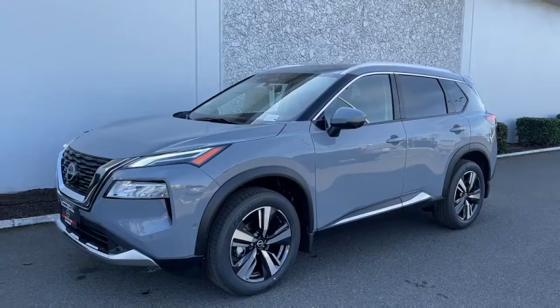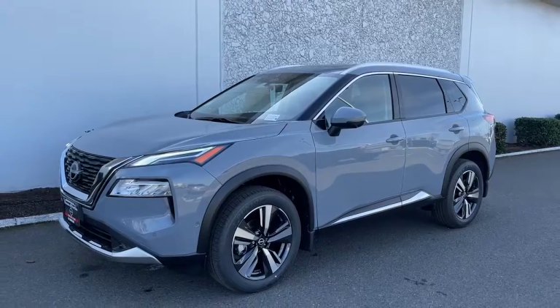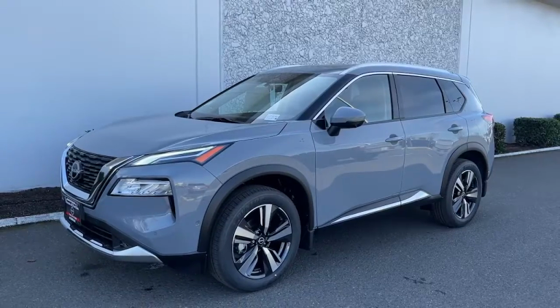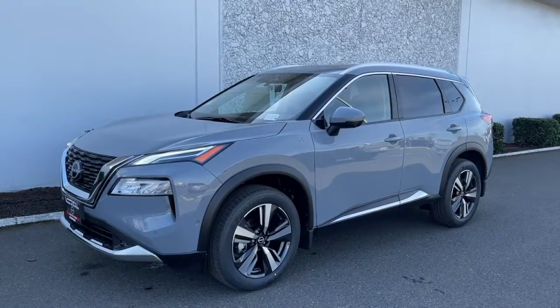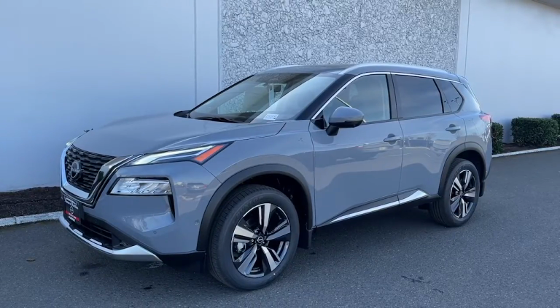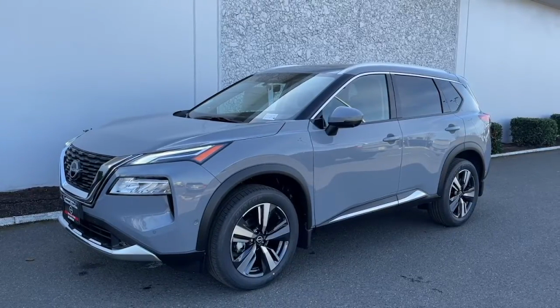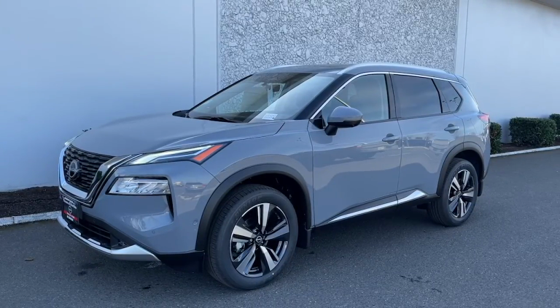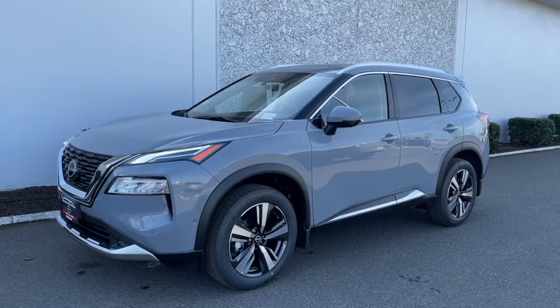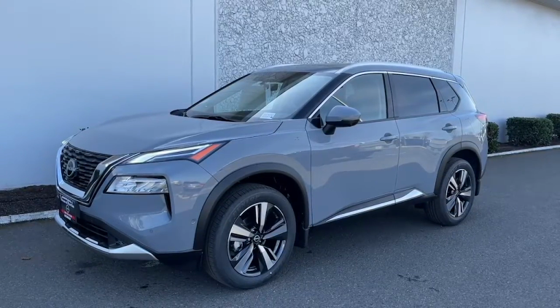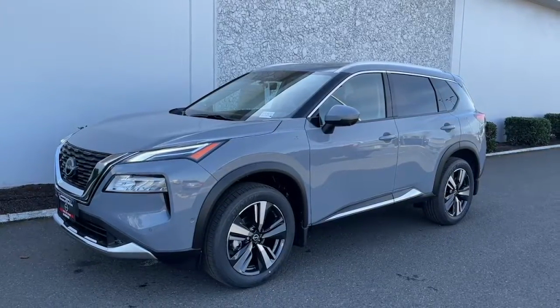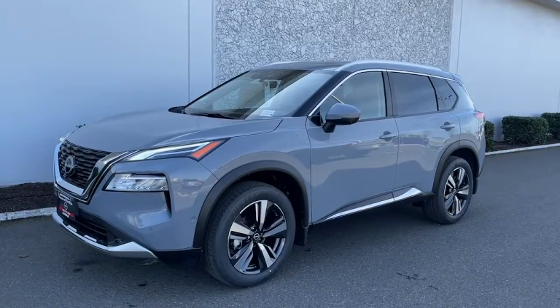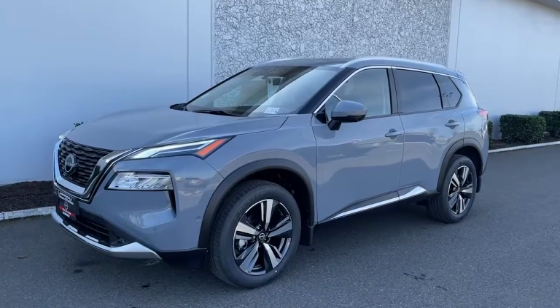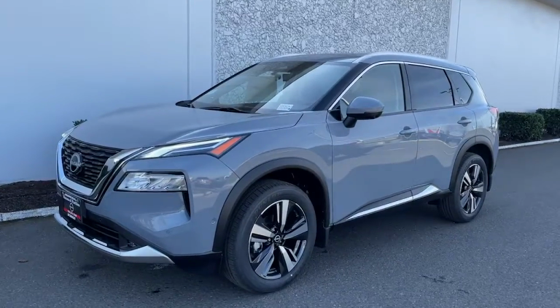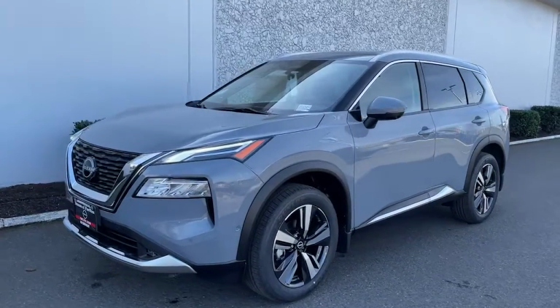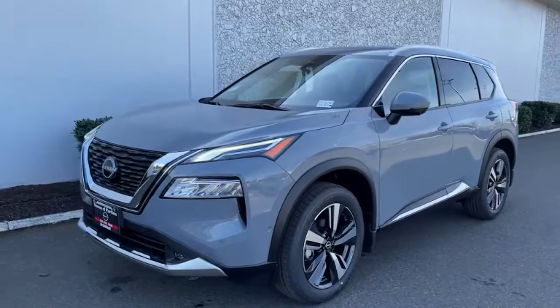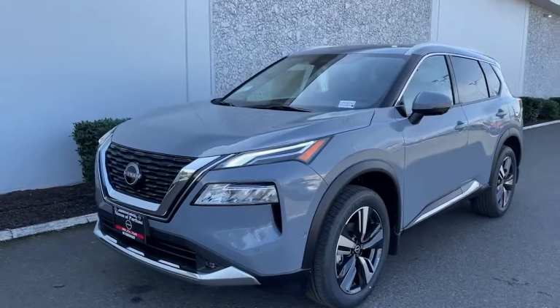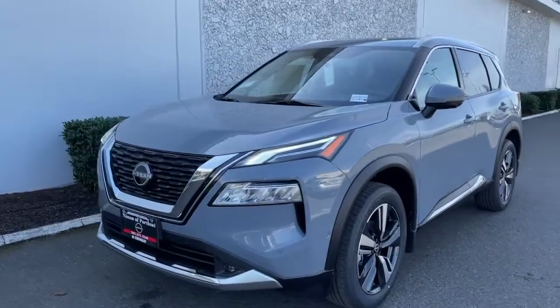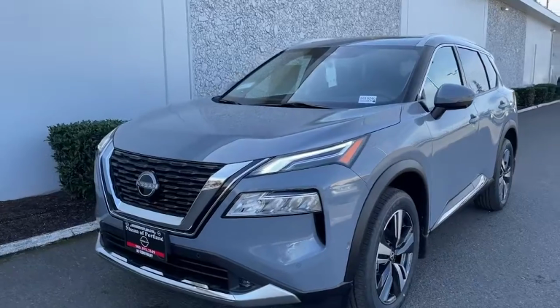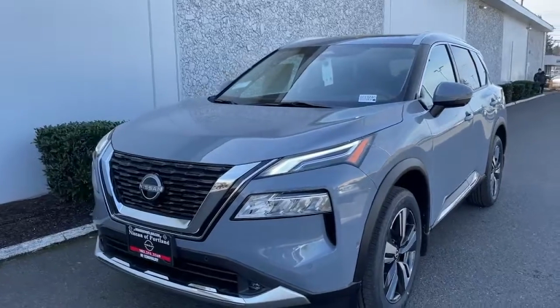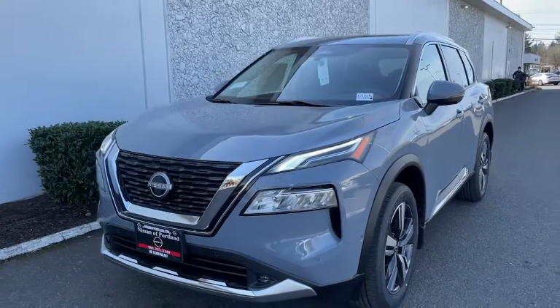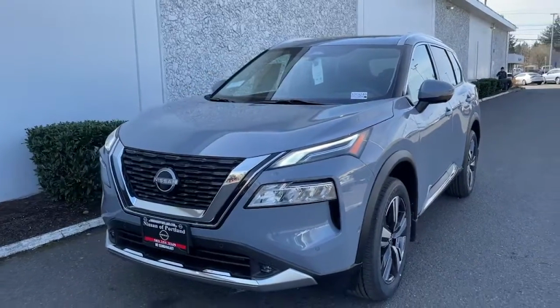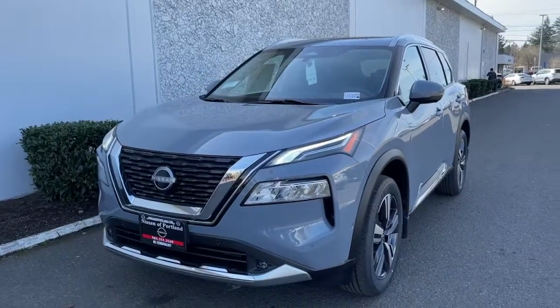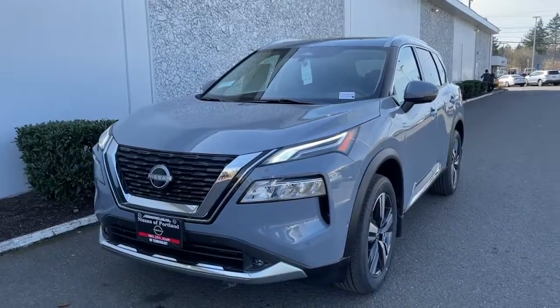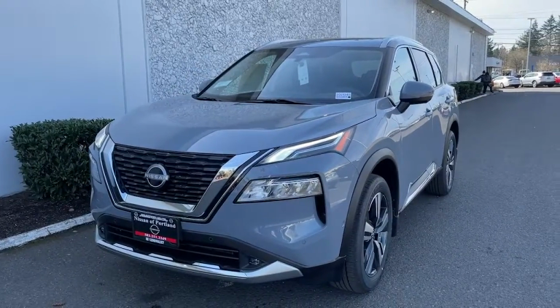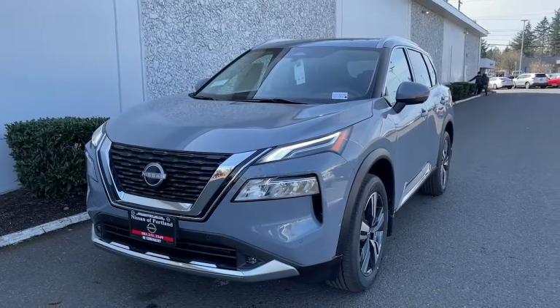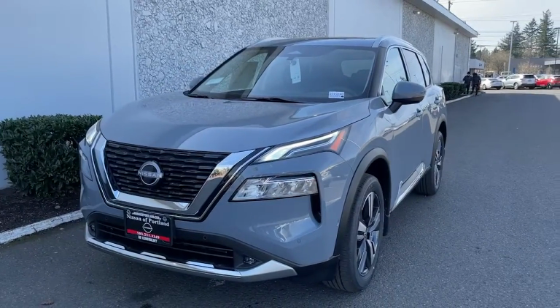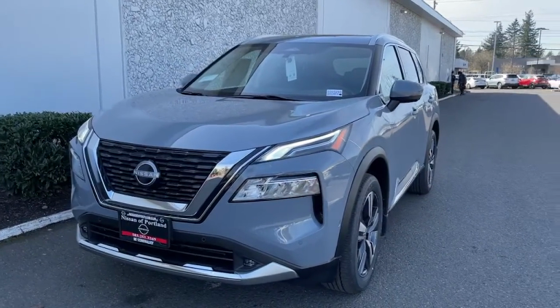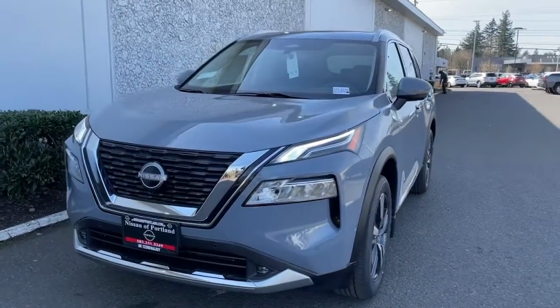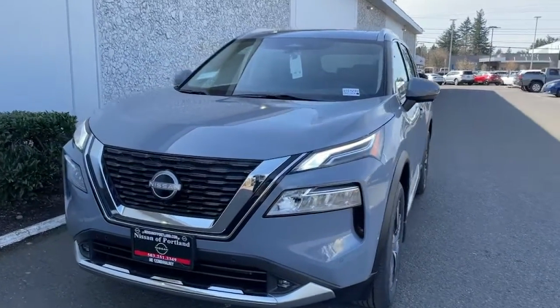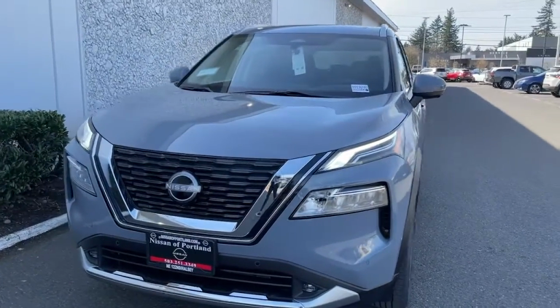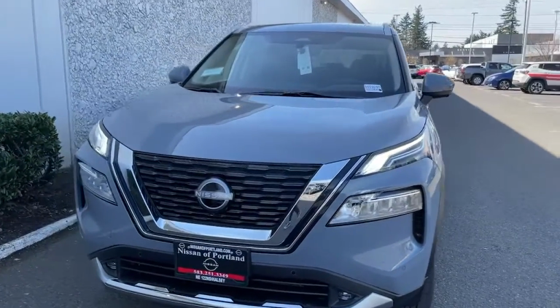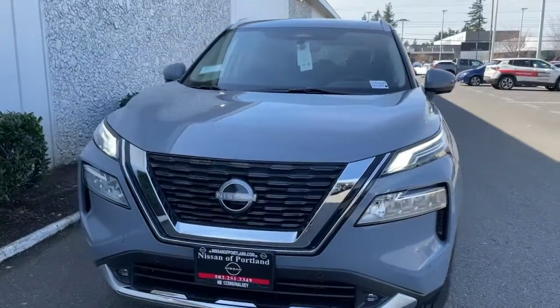You will love the features of this 2022 Nissan Rogue. Here's a stylish, efficient Rogue that has the features you need to stay on top of today's demanding lifestyle.